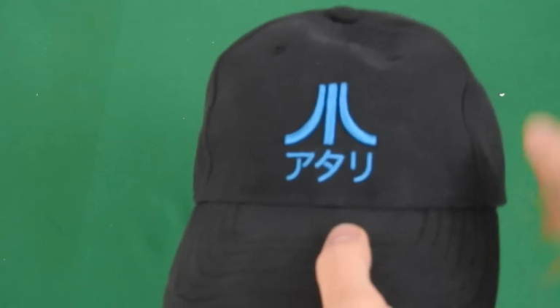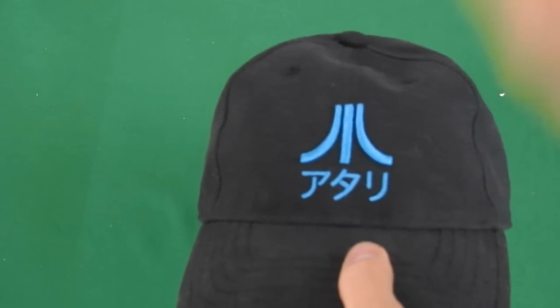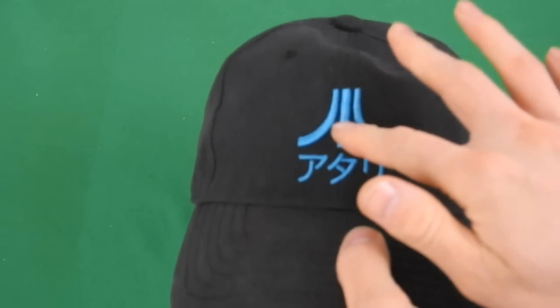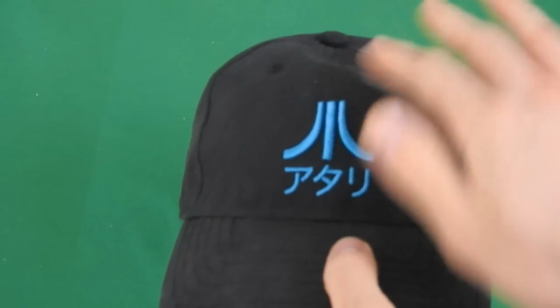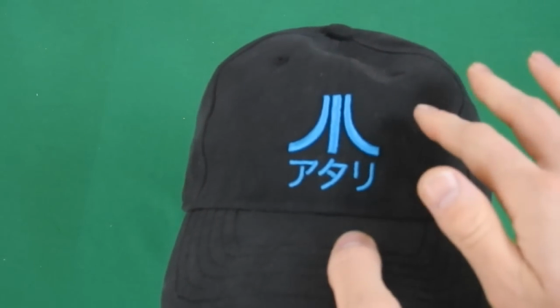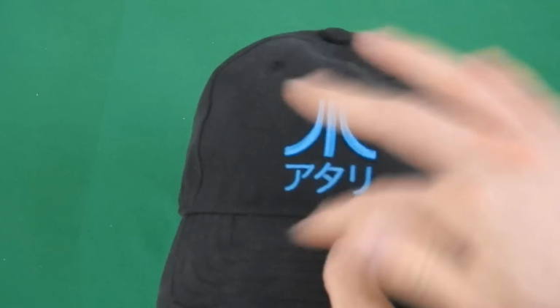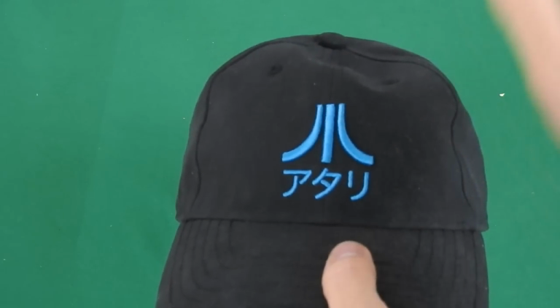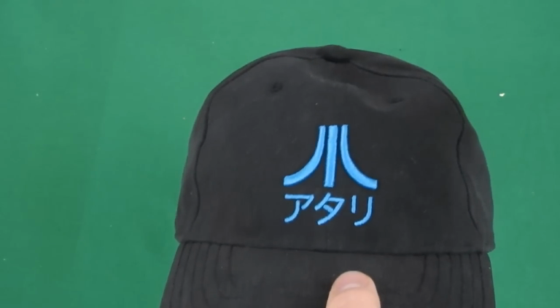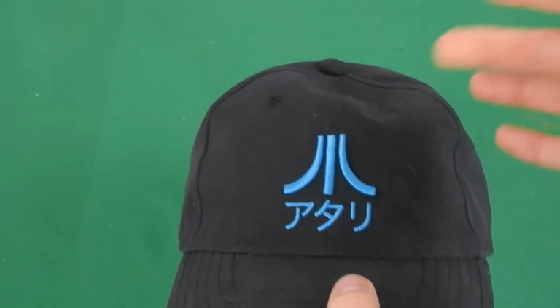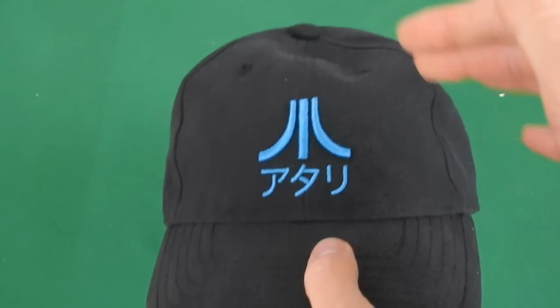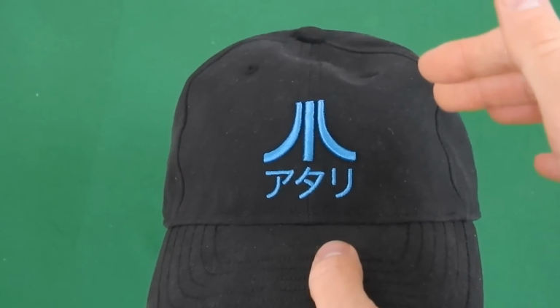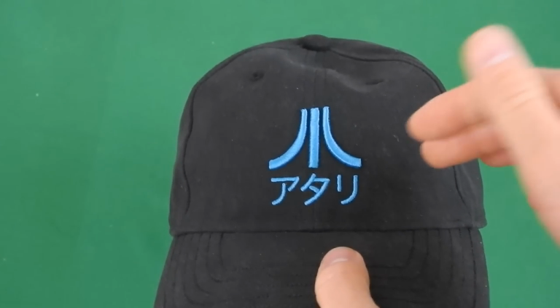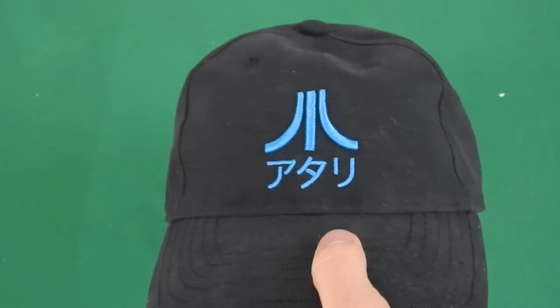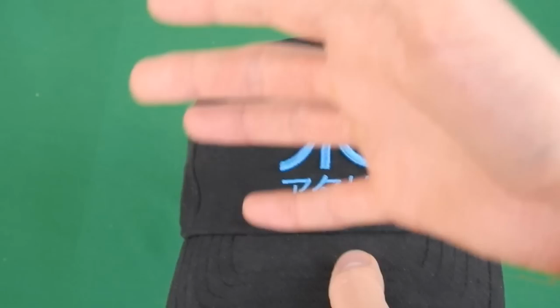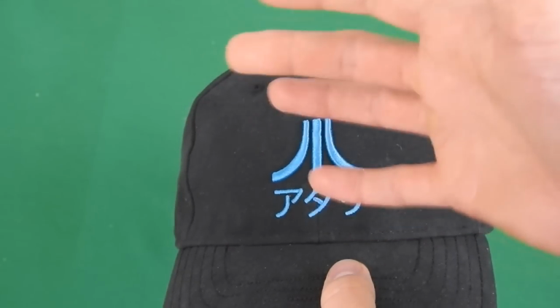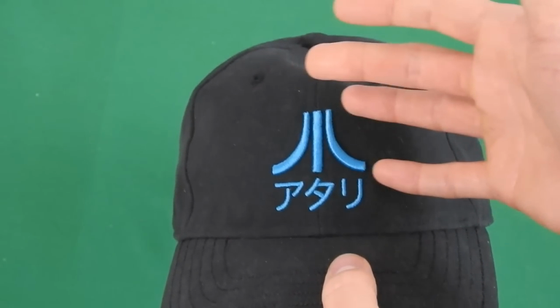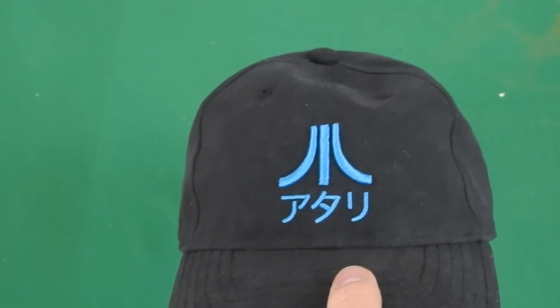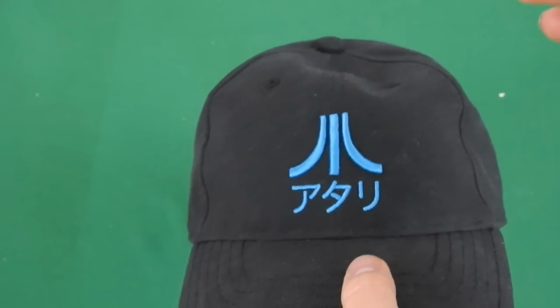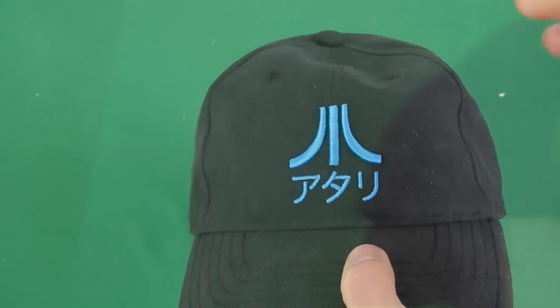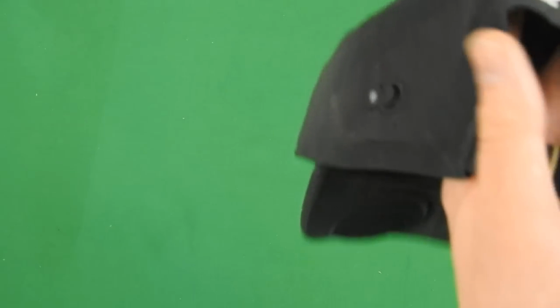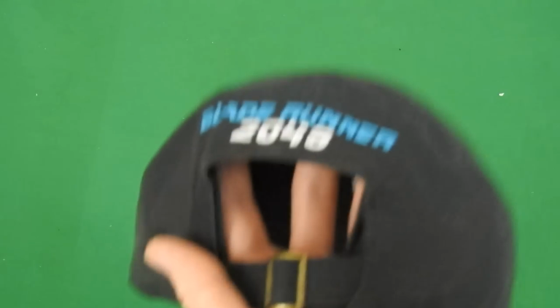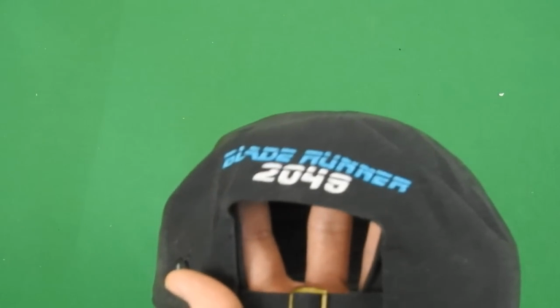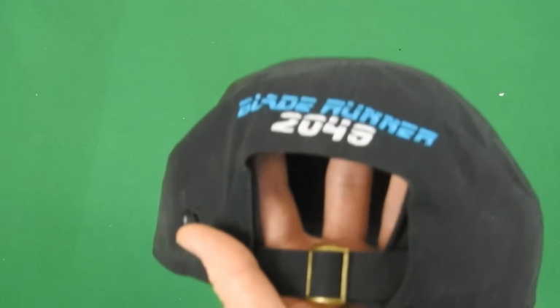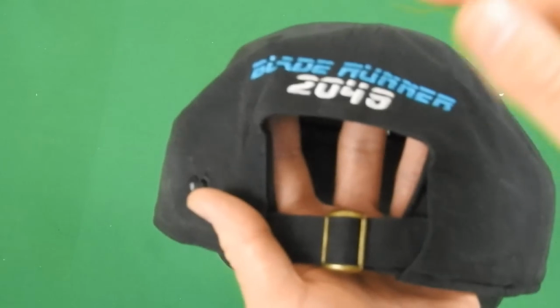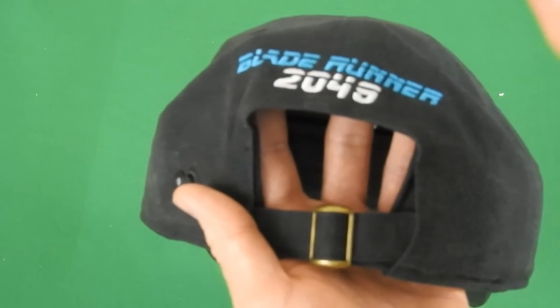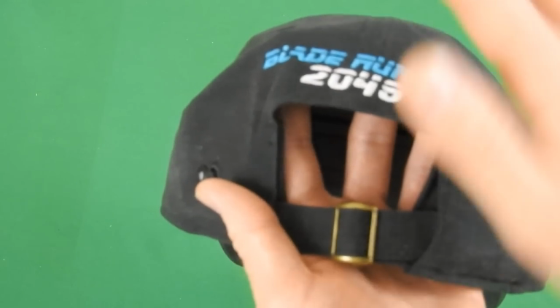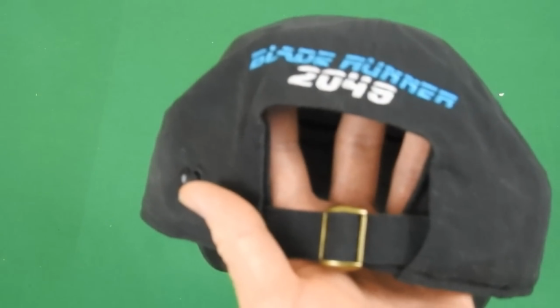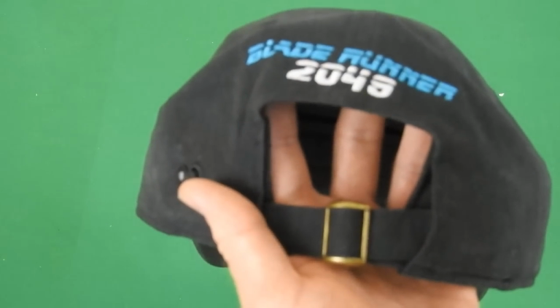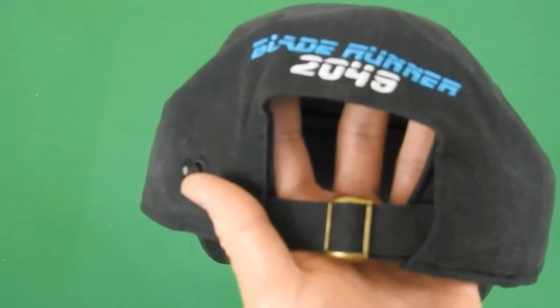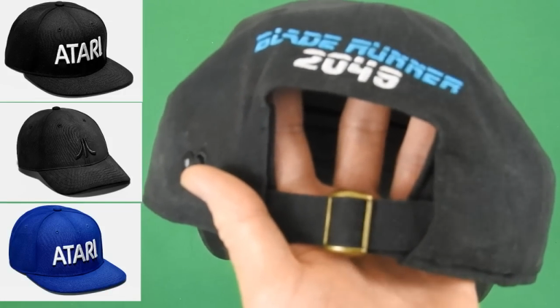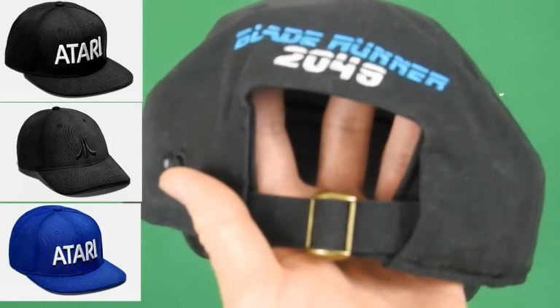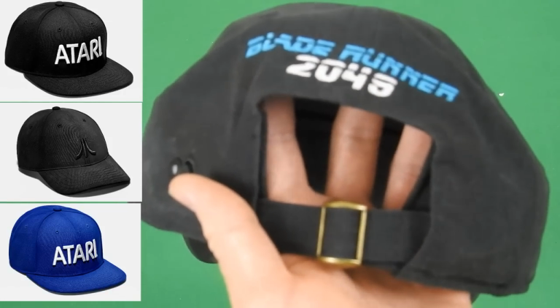On the front side we have the Atari logo, and I'm assuming it says Atari in Japanese. This is actually officially licensed by Atari themselves. On the back side we have Blade Runner 2049. There are actually multiple editions for this hat at different prices of course.